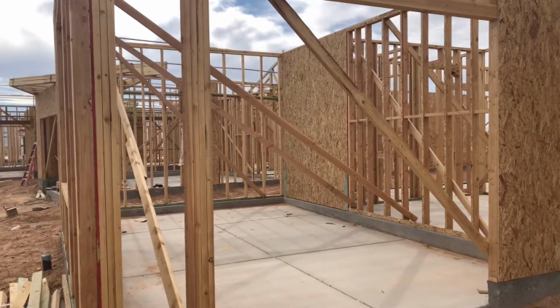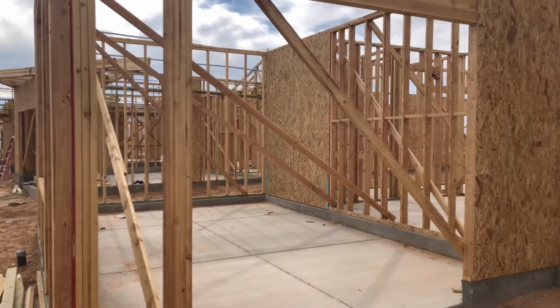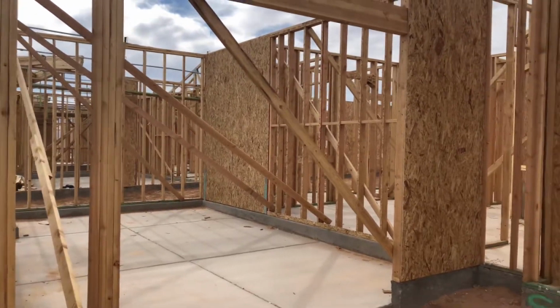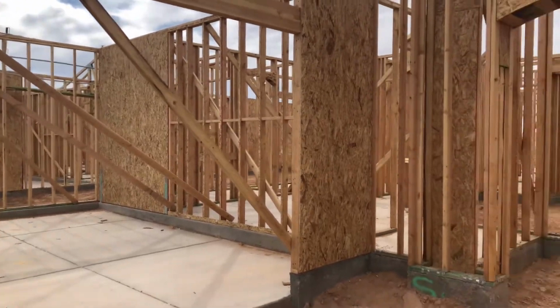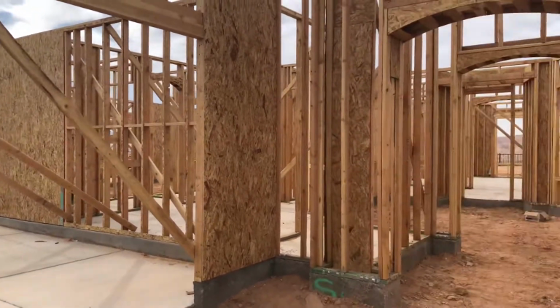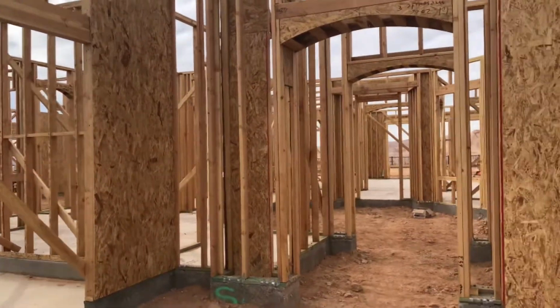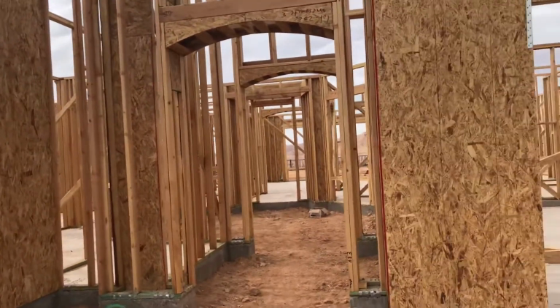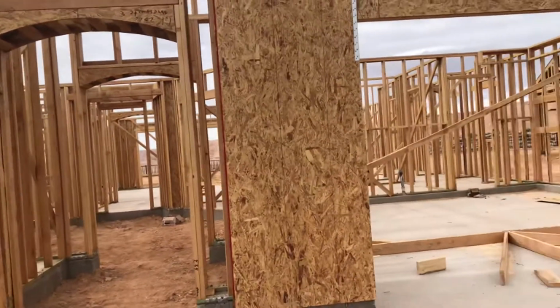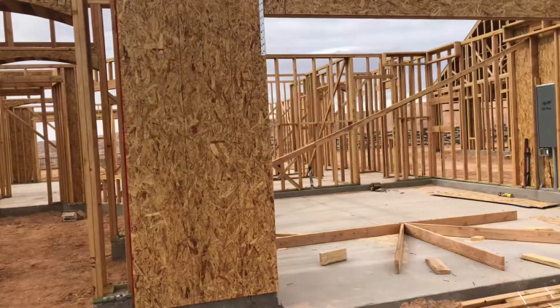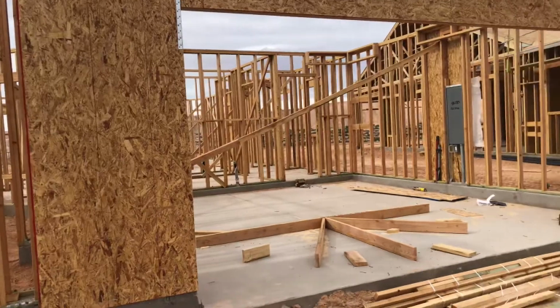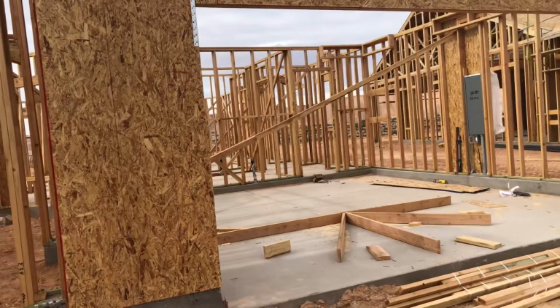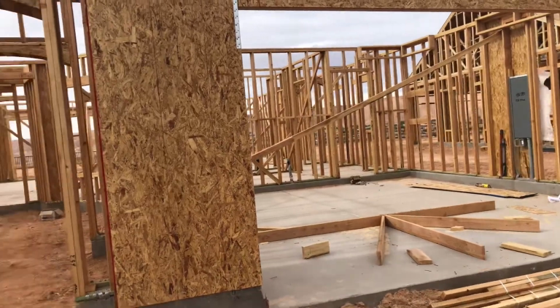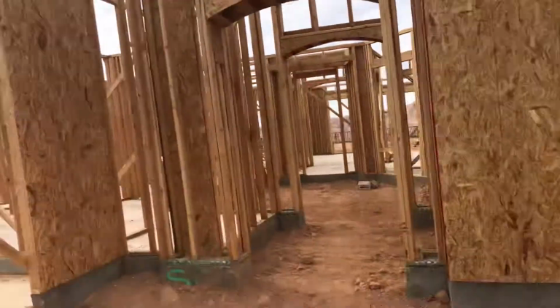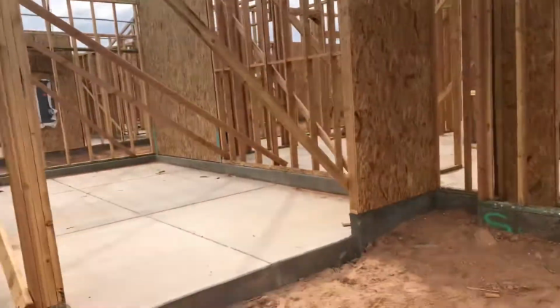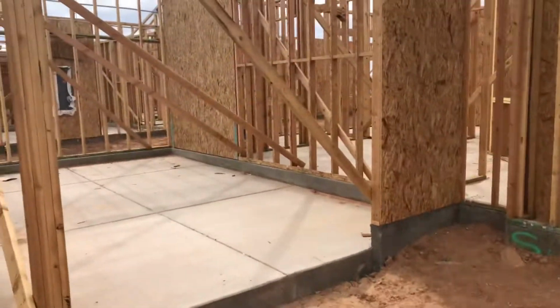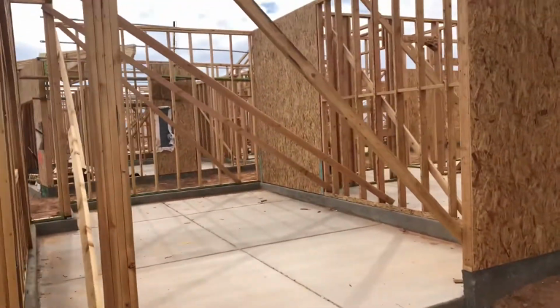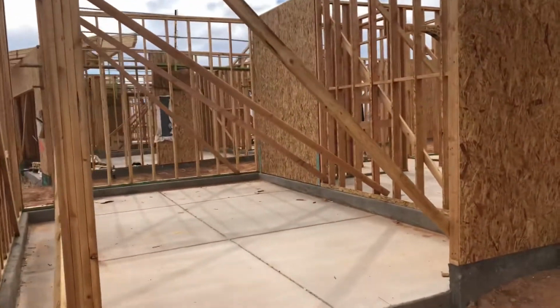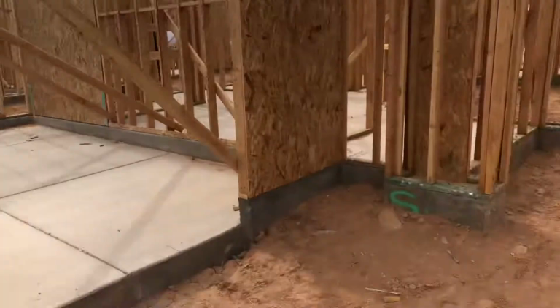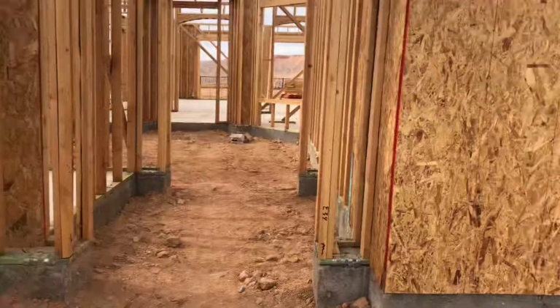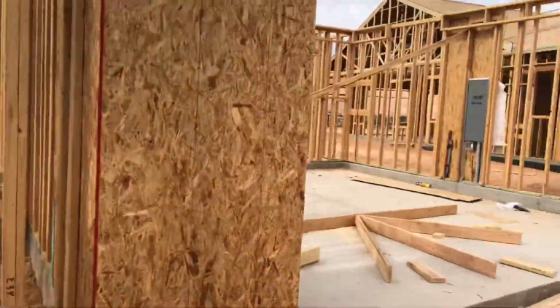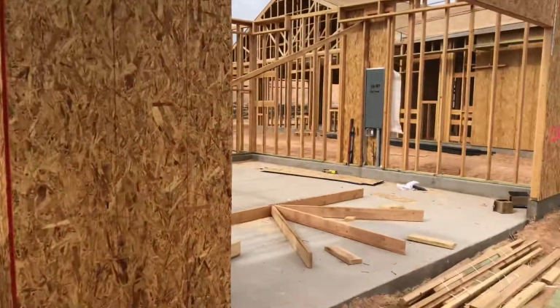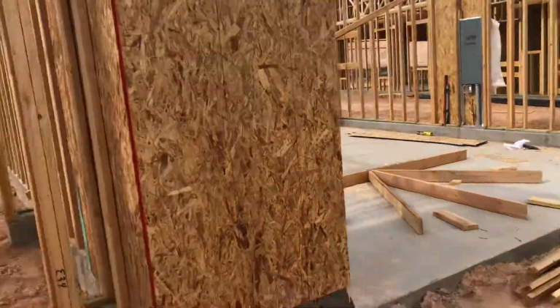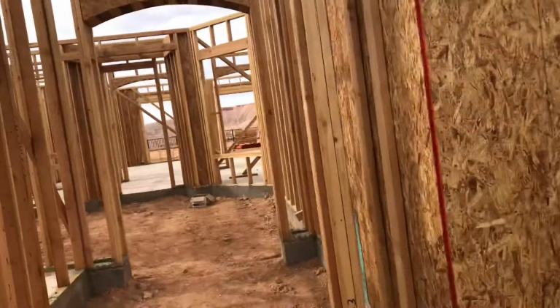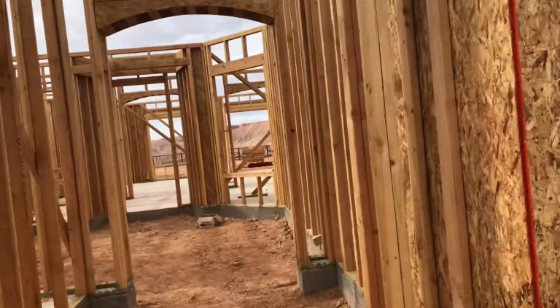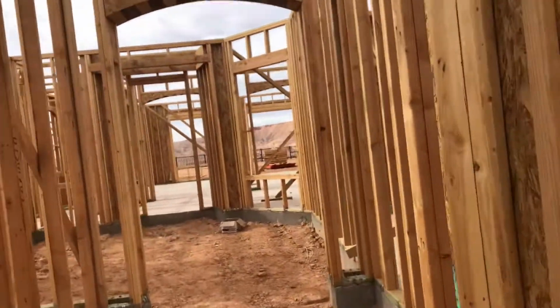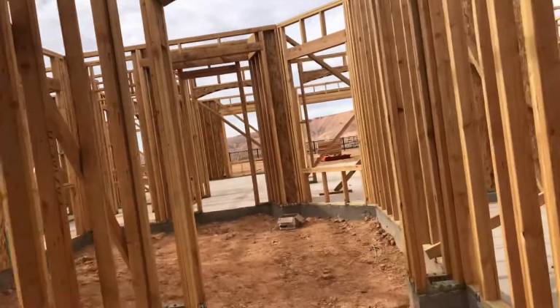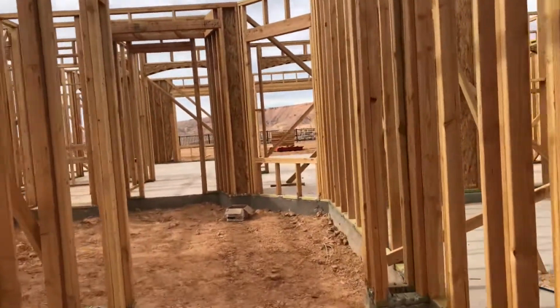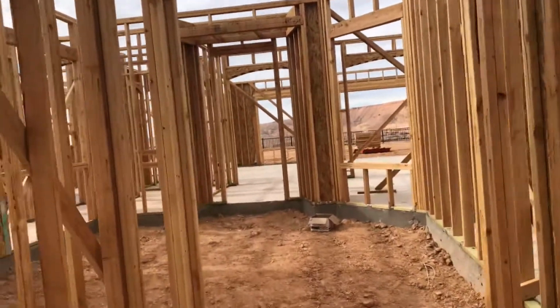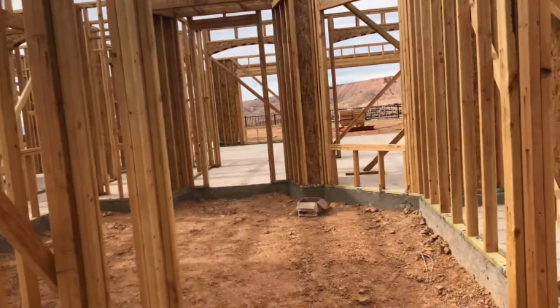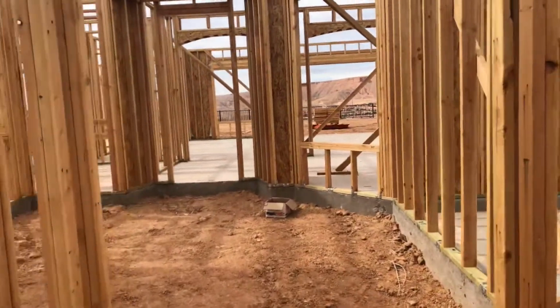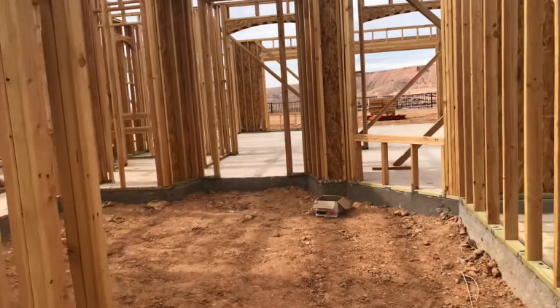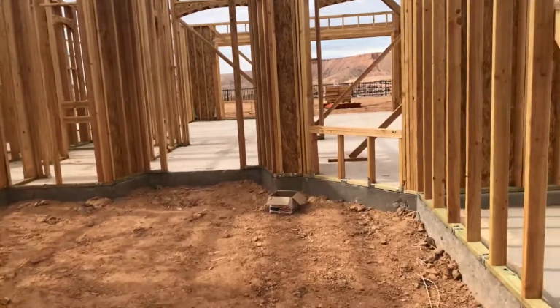This is Lot 23 in Crimson Ridge. It's a Journey inventory home. It's got a full third-car garage right here, and the main garage over there. There's a nice courtyard in here.